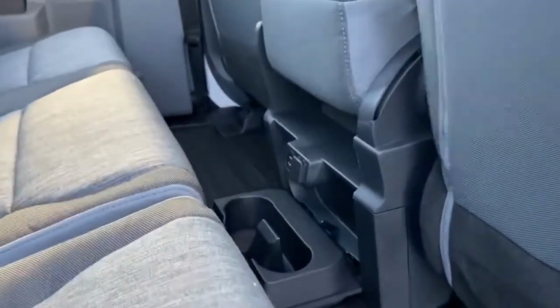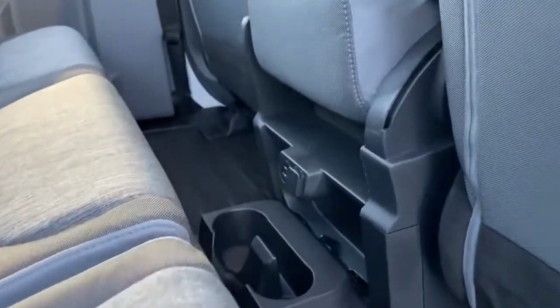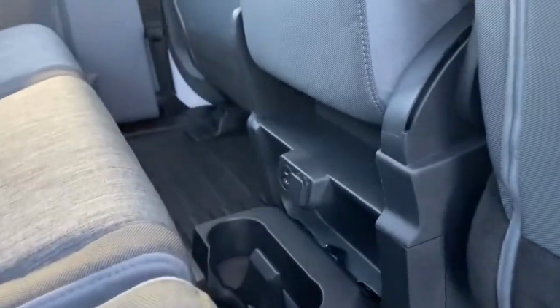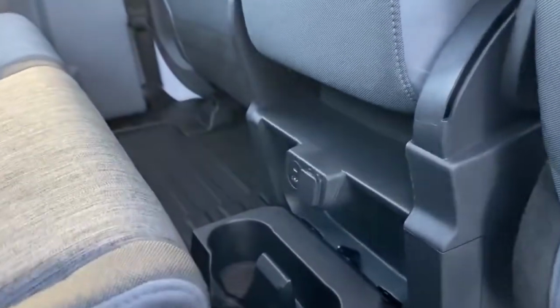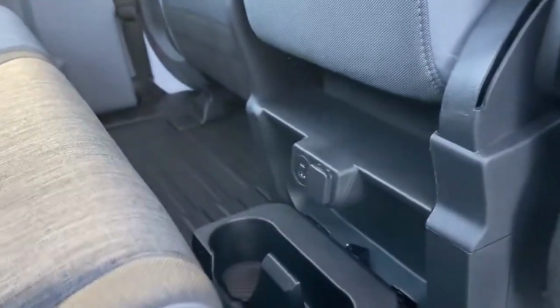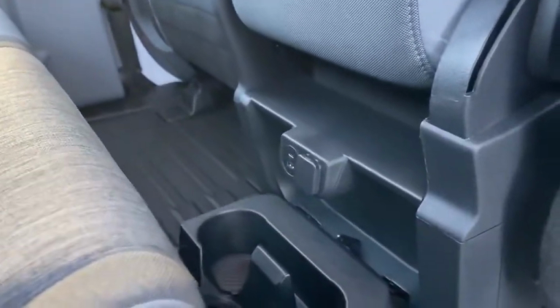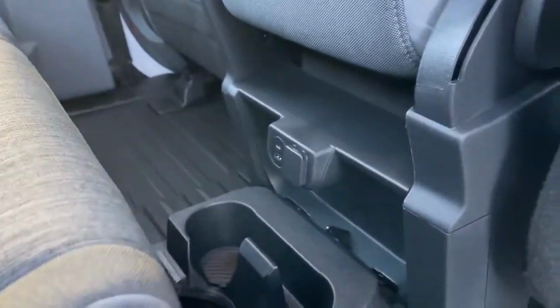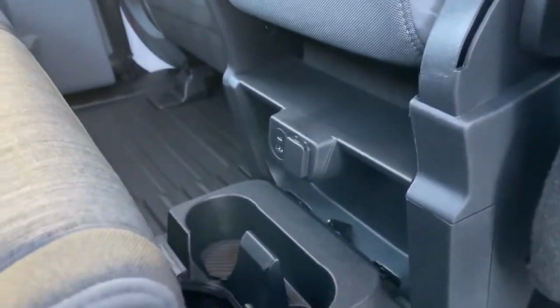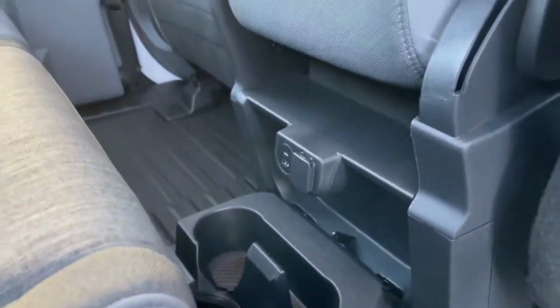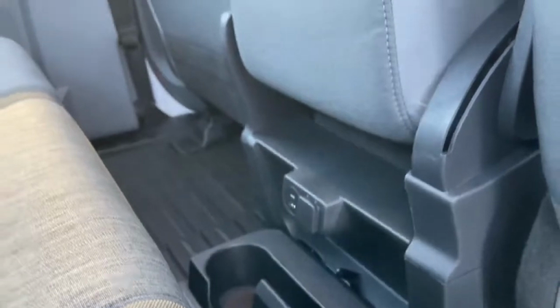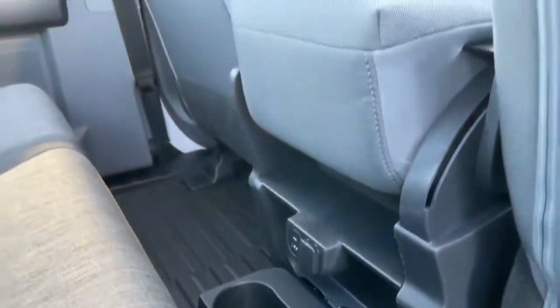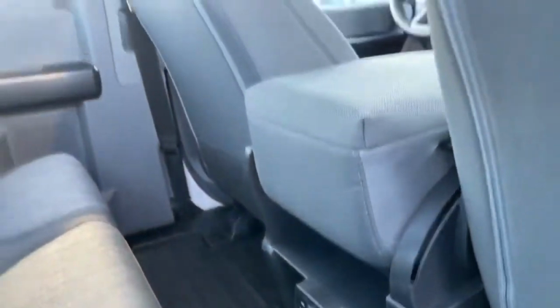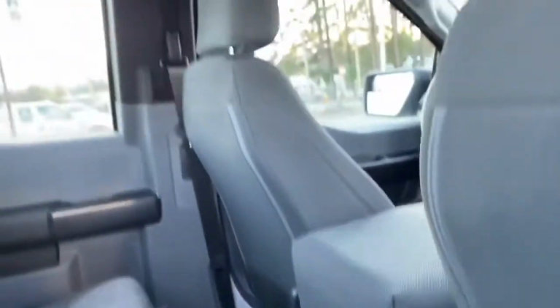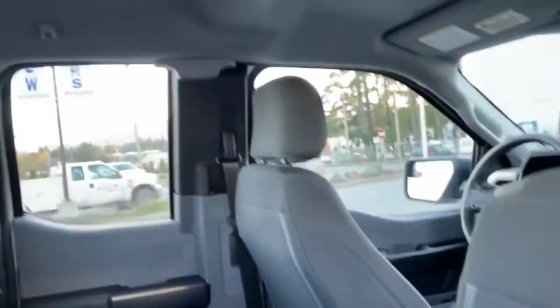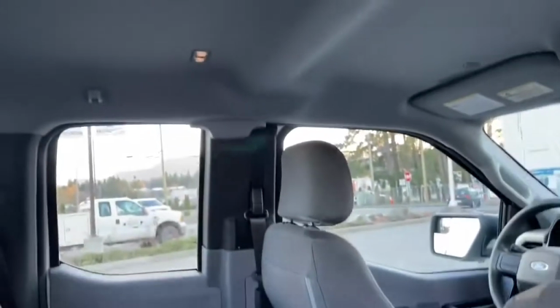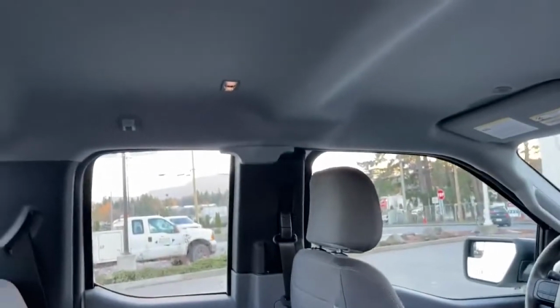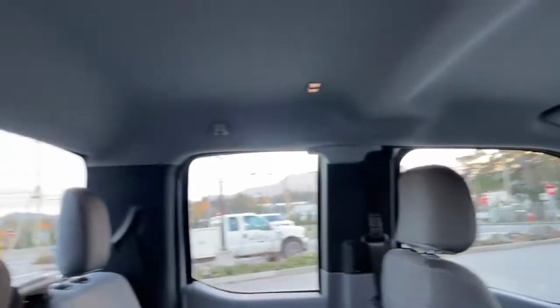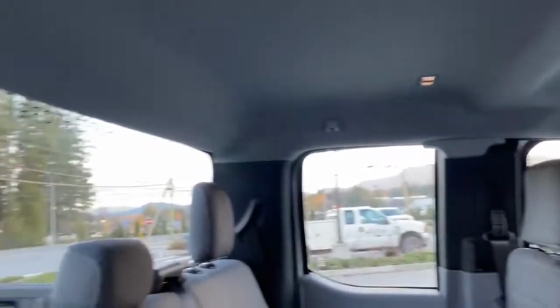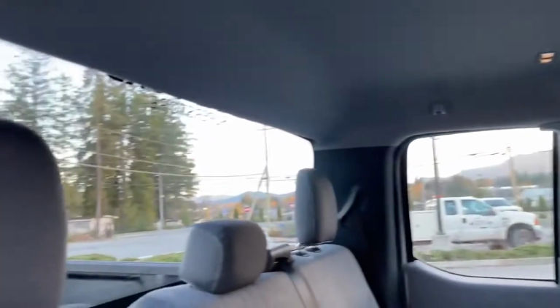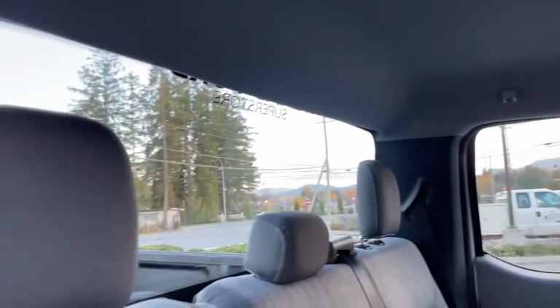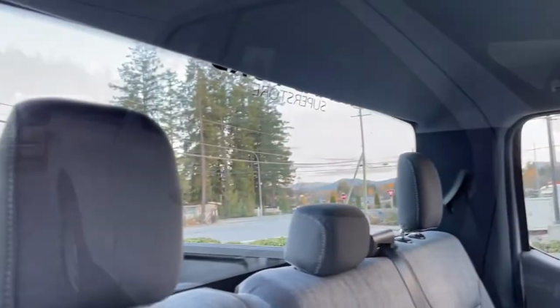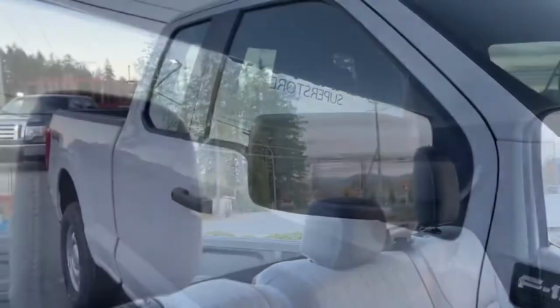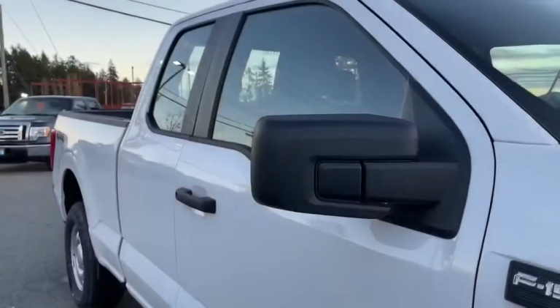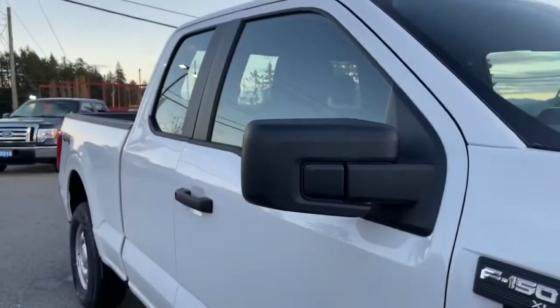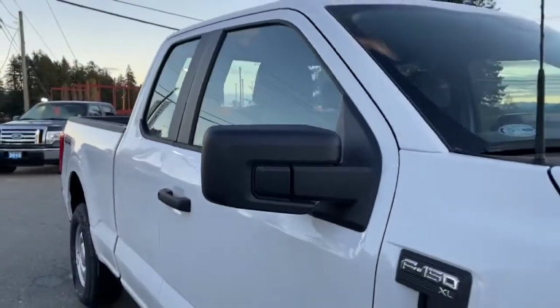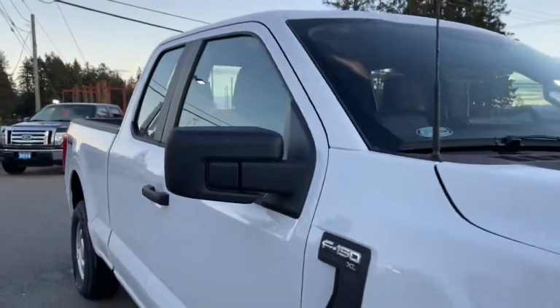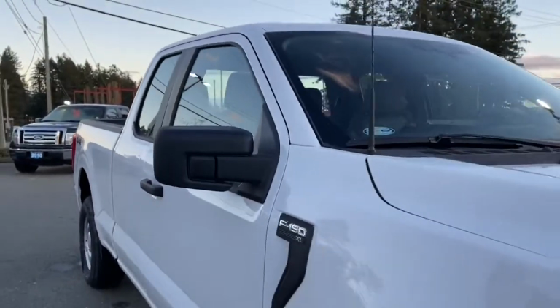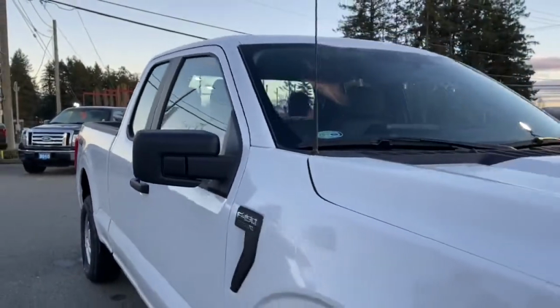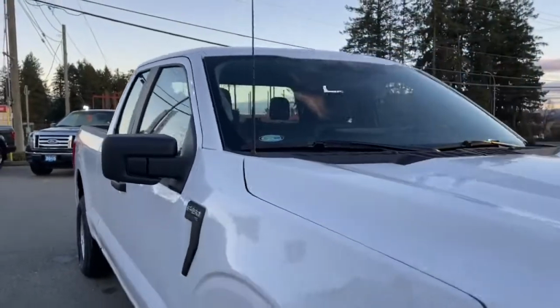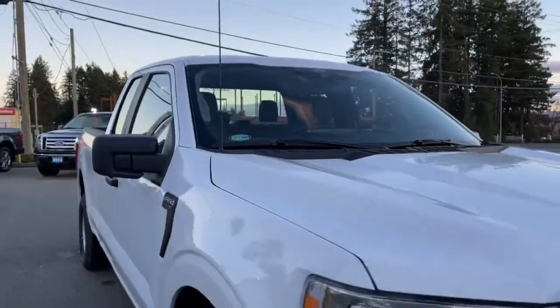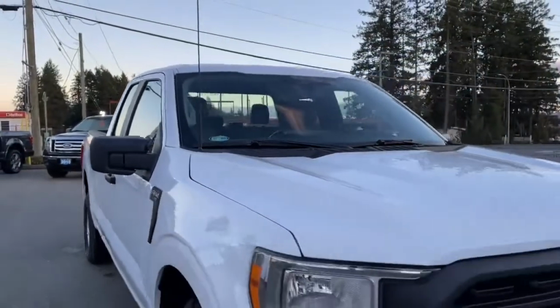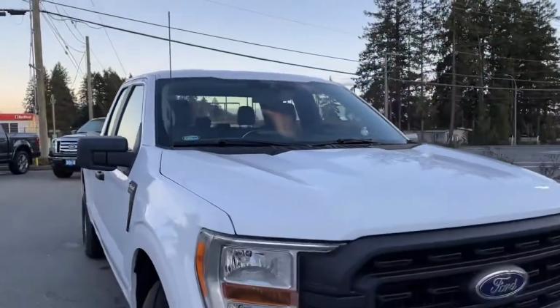In the center rear you have a USB, USB-C, 12 volt, a couple of cupholders, and that flips up out of the way. Up top you've got lighting and hooks. In the back there's access to a big window. Black bumper, six and a half foot box that's lined, privacy glass in the back windows, adjustable side view mirrors, halogen headlights, and tow hooks.